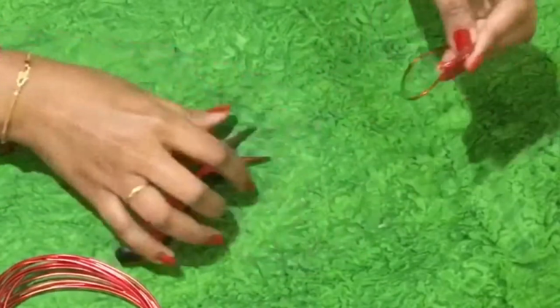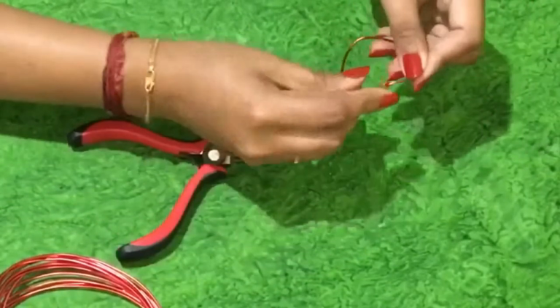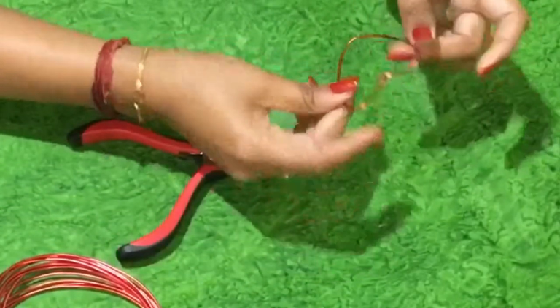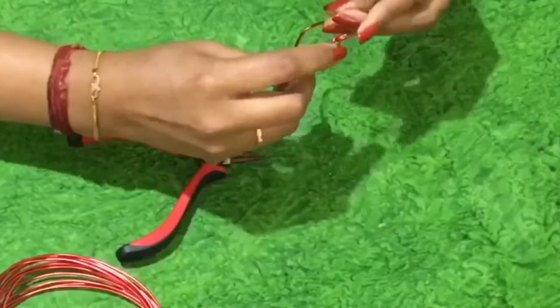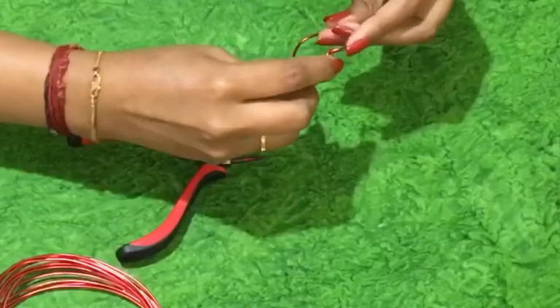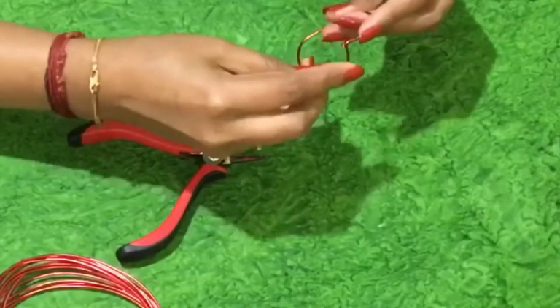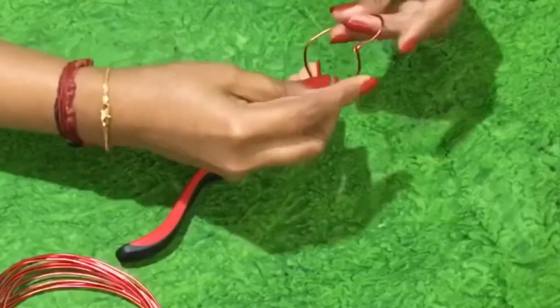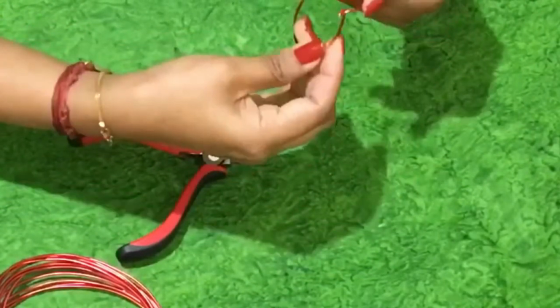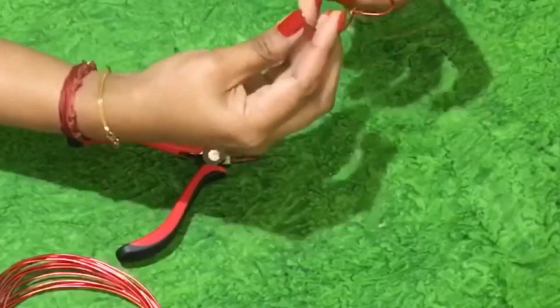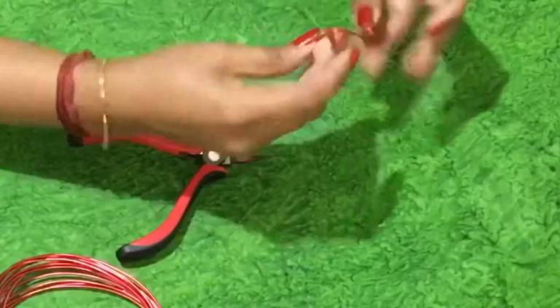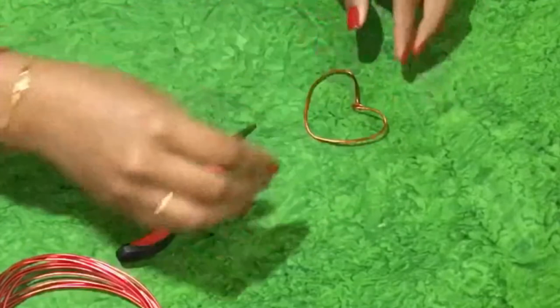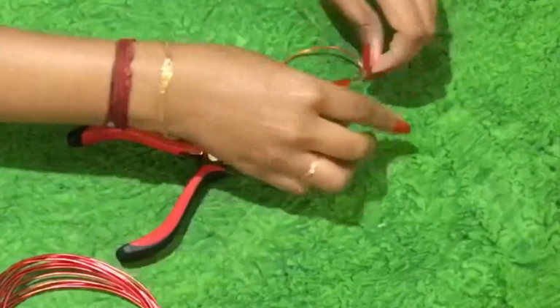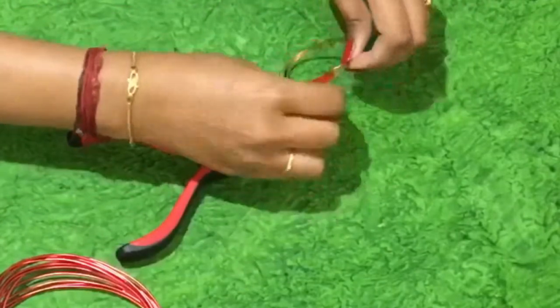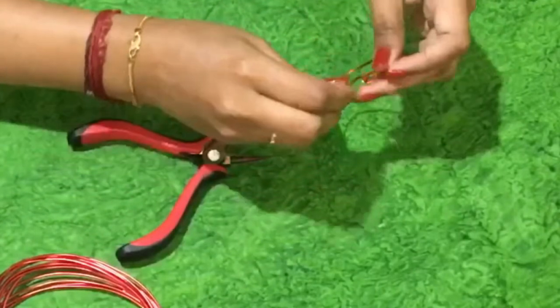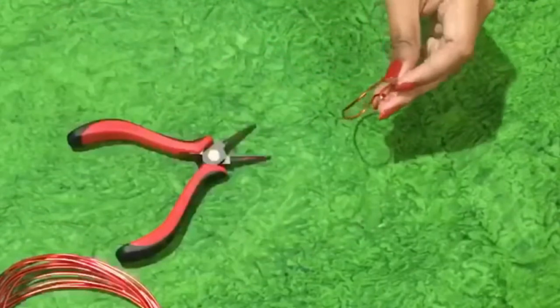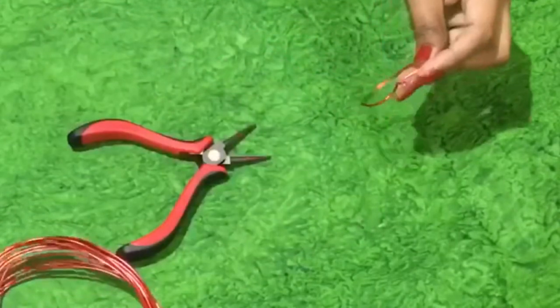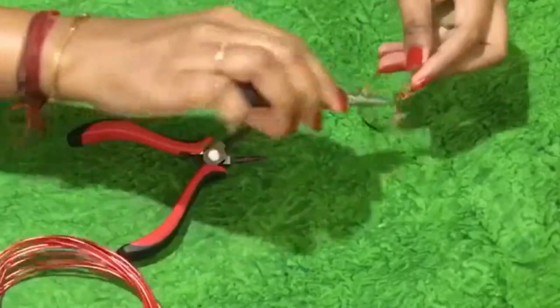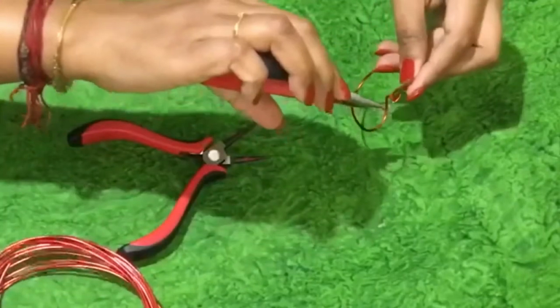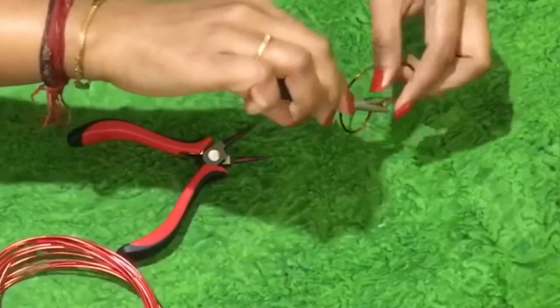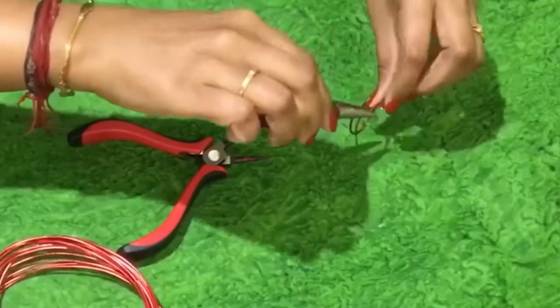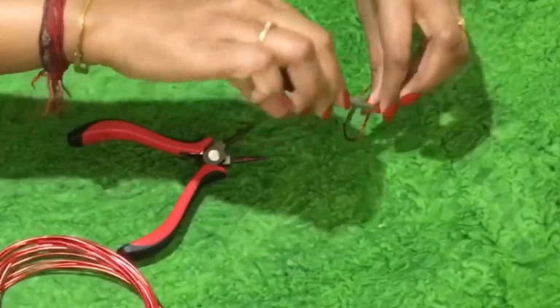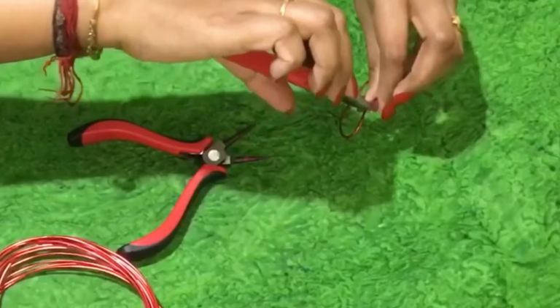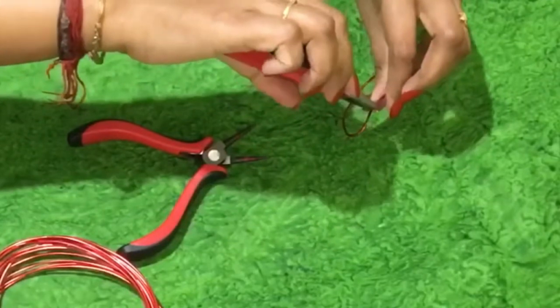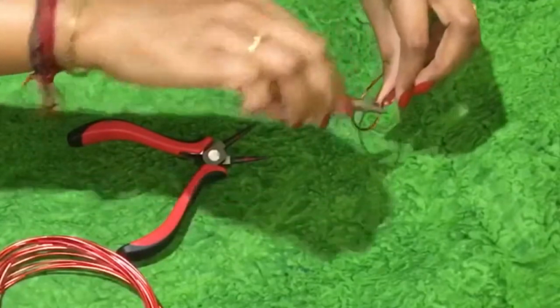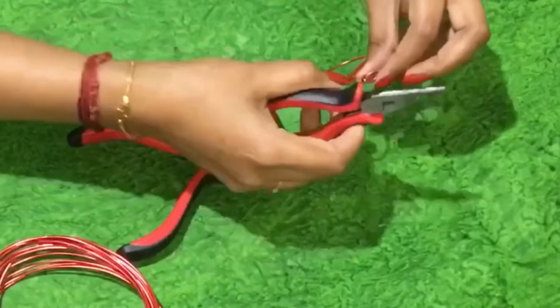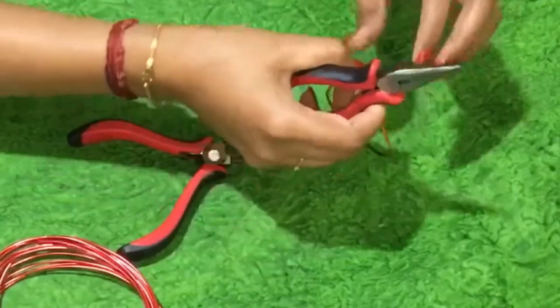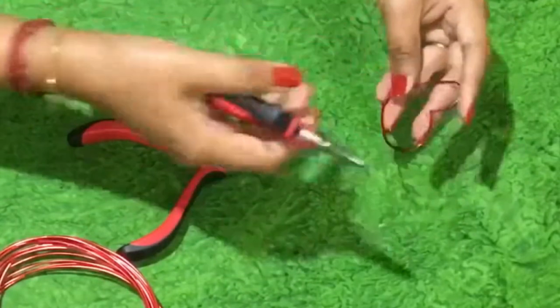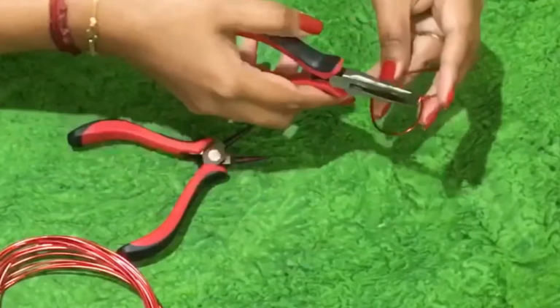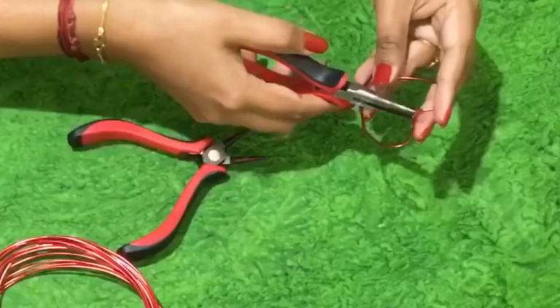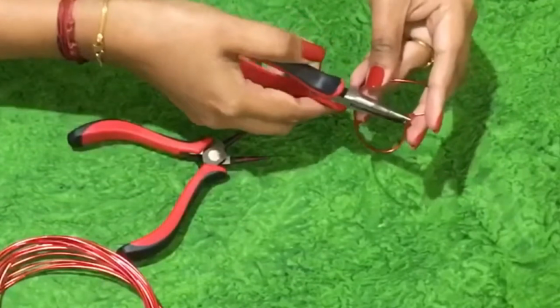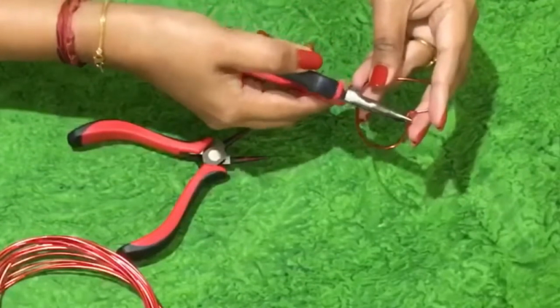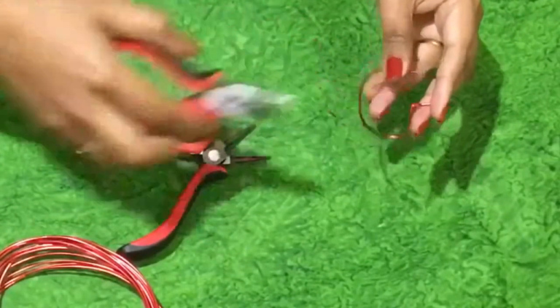It is now closed. To tighten it and to secure it, use another nose plier and press it hard on both sides so it gets closed and secured.